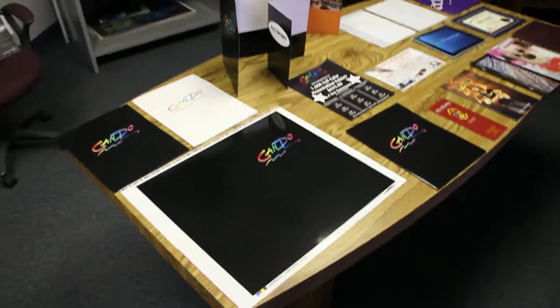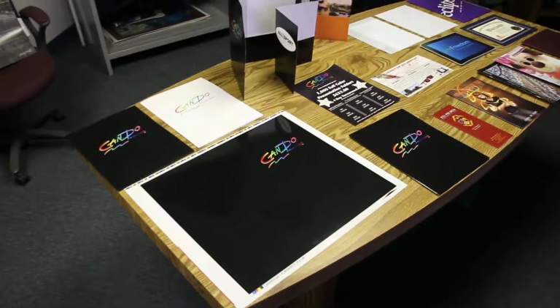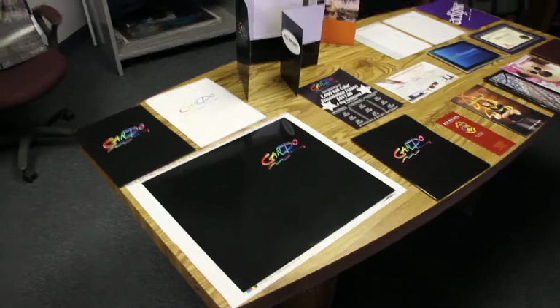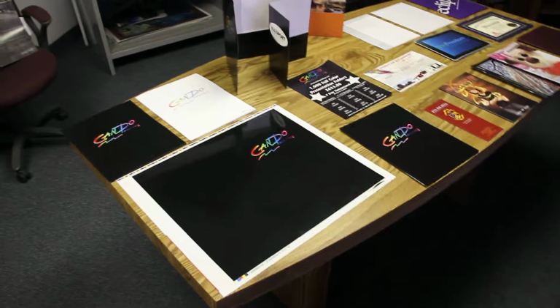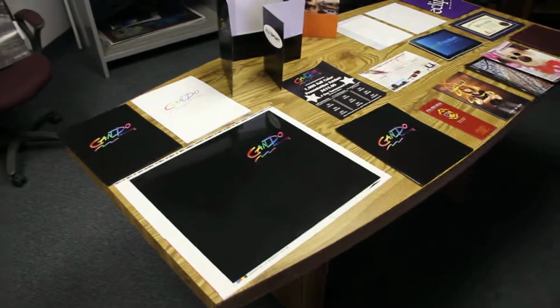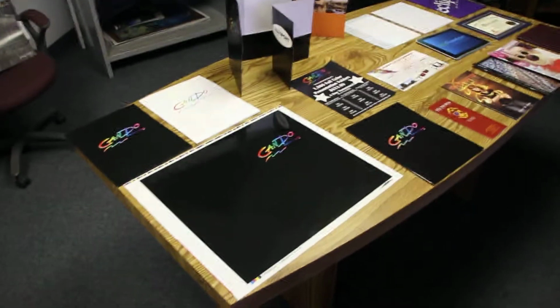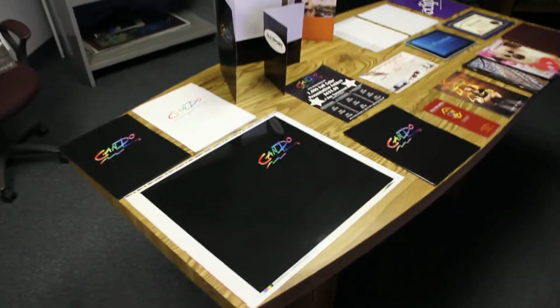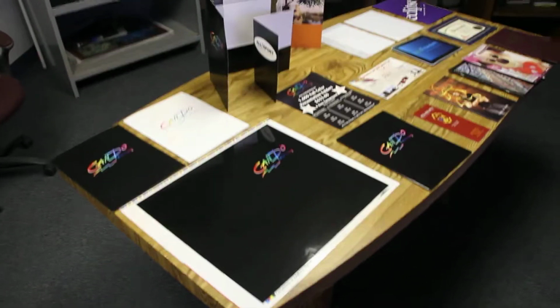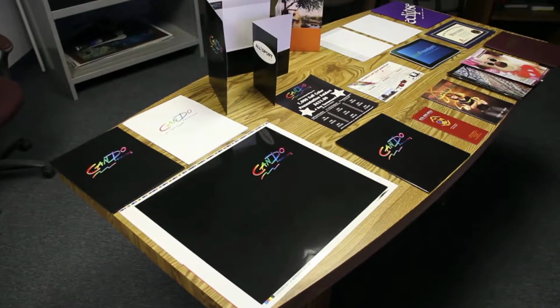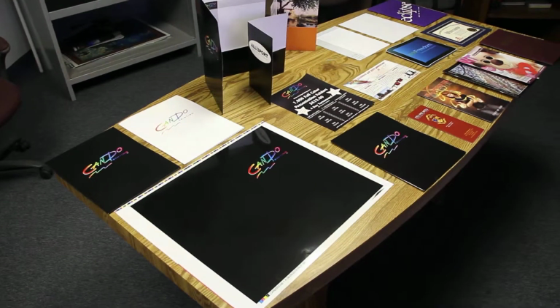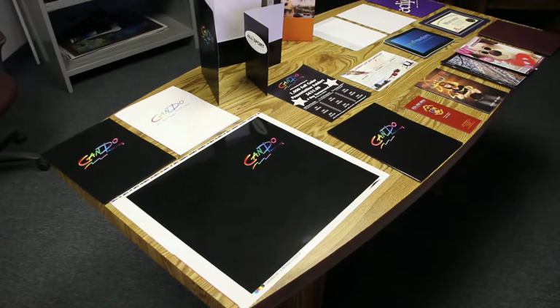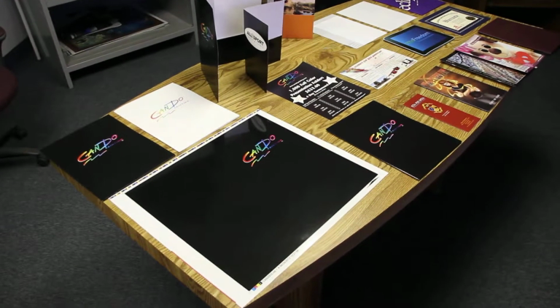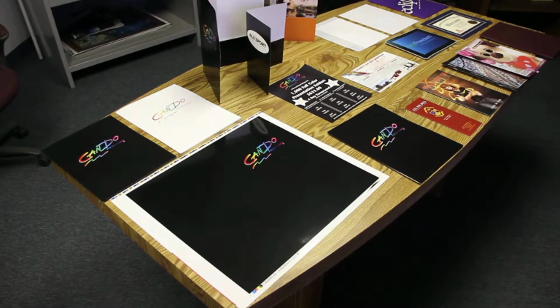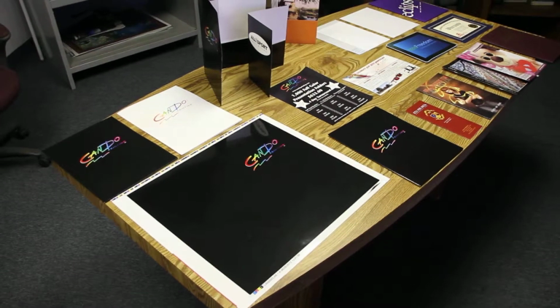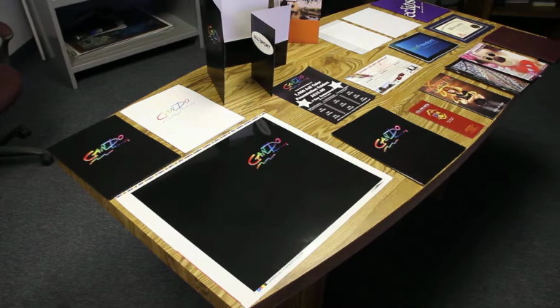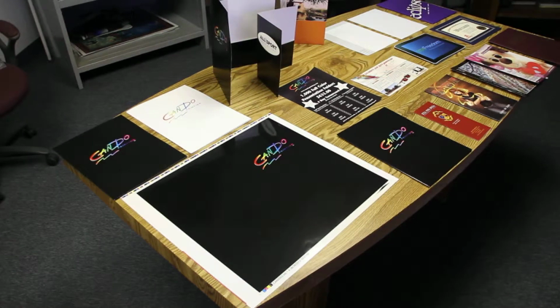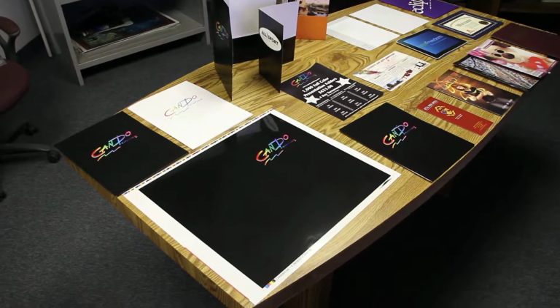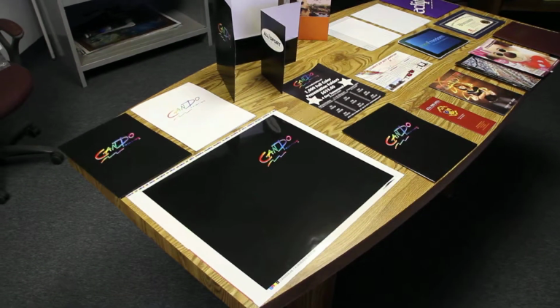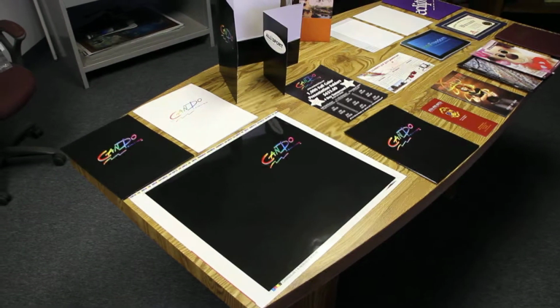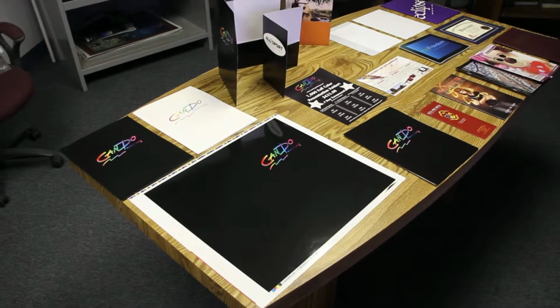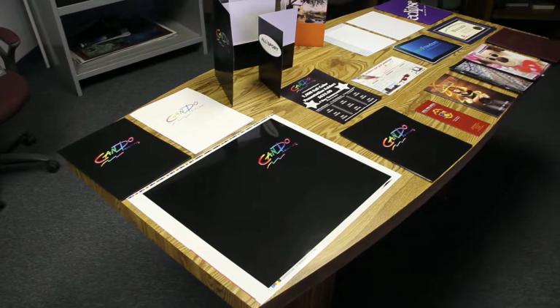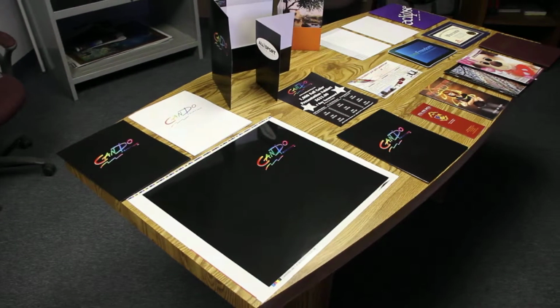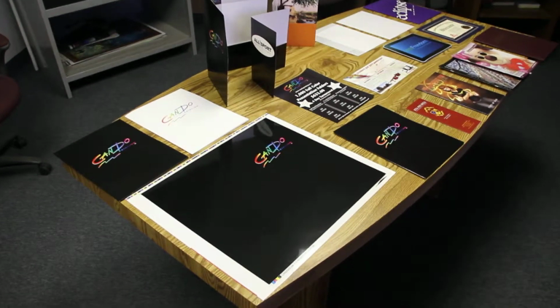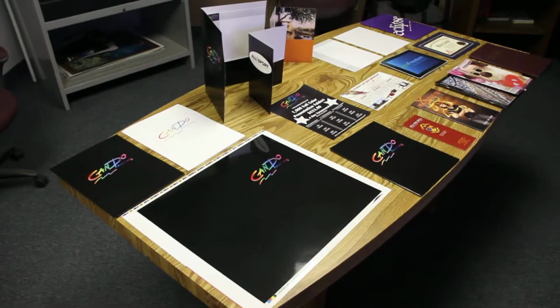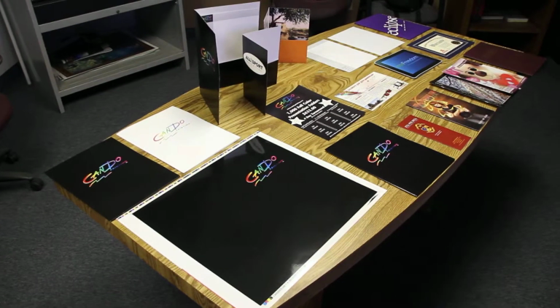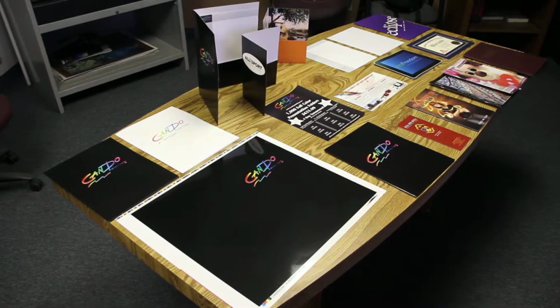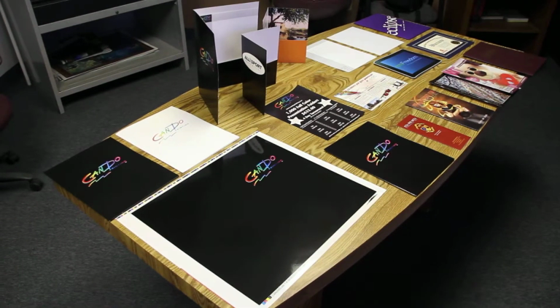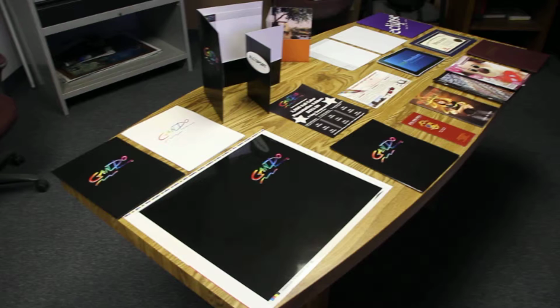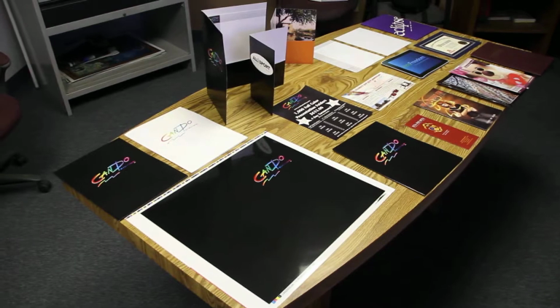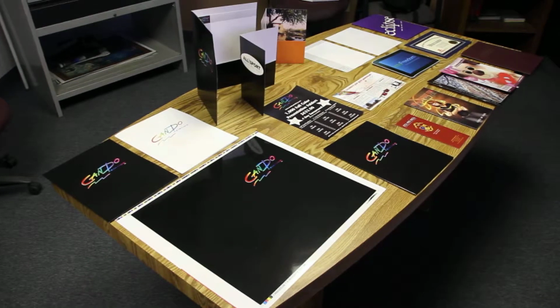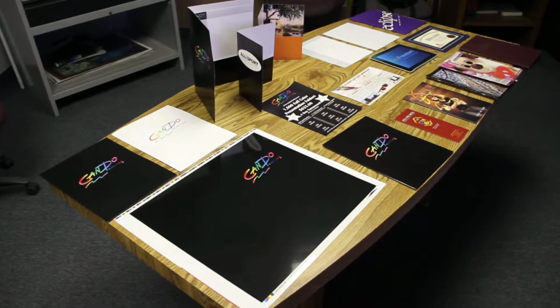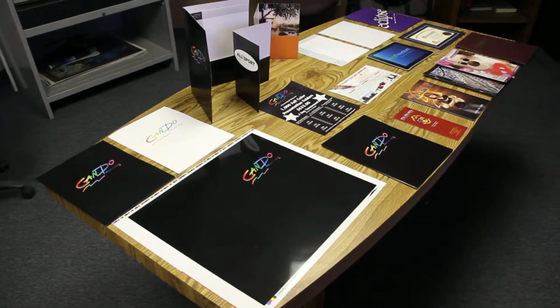Hi, my name is Ty and I'm one of the customer service agents here at Can-Do Printing. Today I was asked to shoot a quick video going over some paper options that you can either order online or get a custom quote from us.